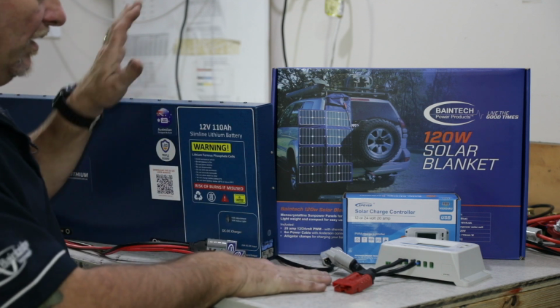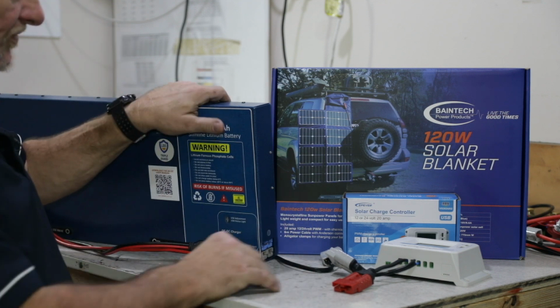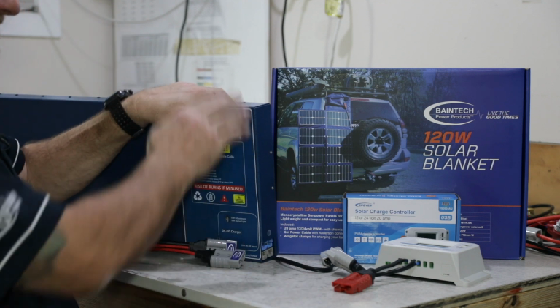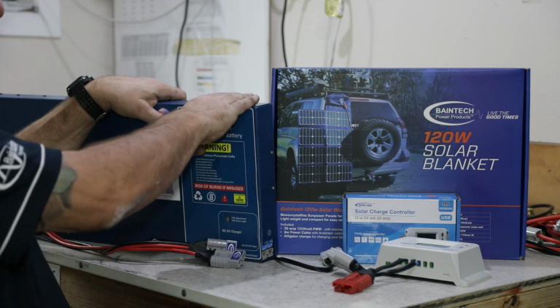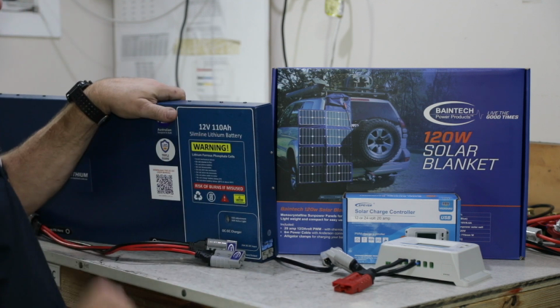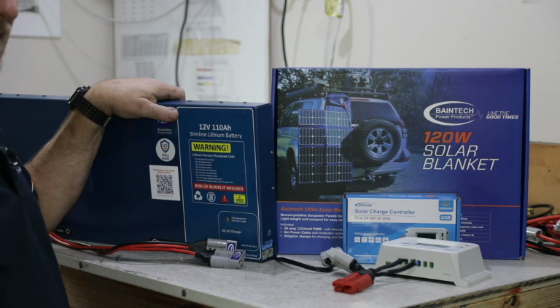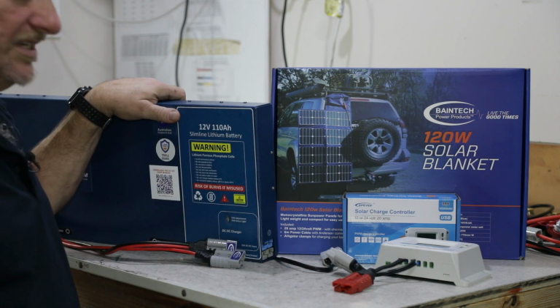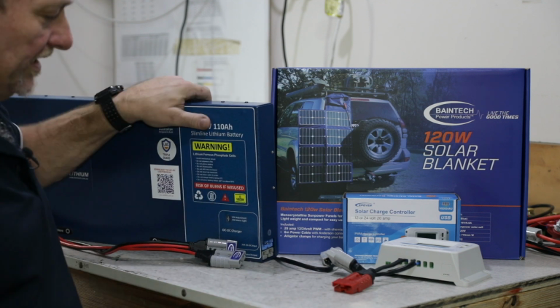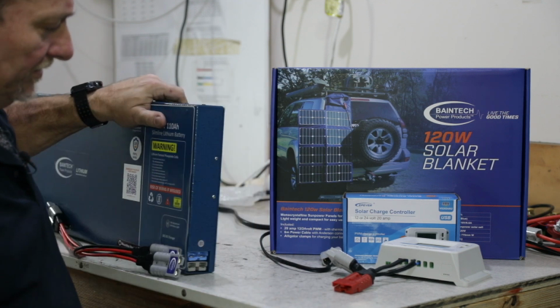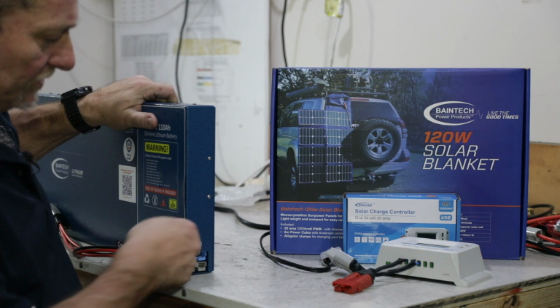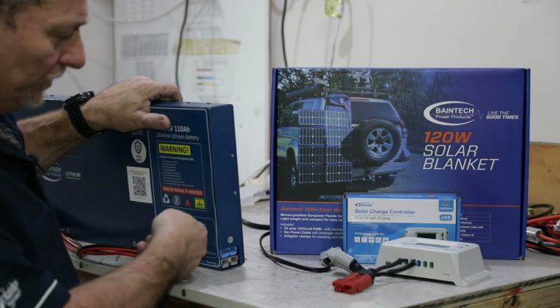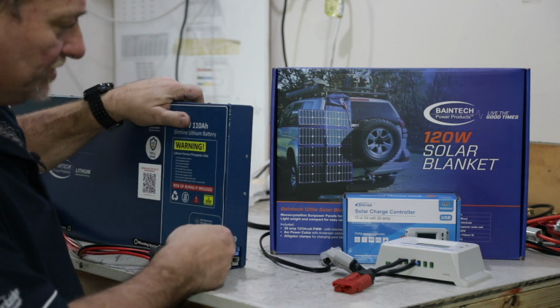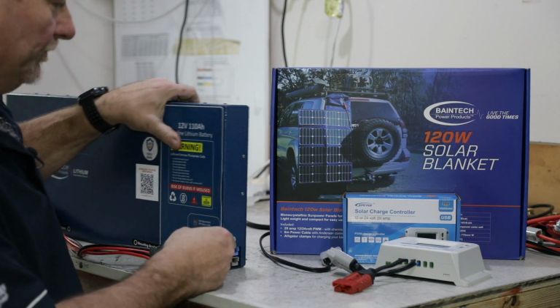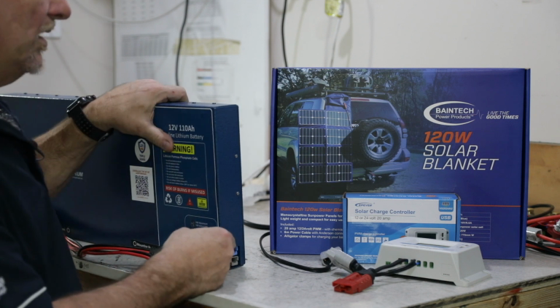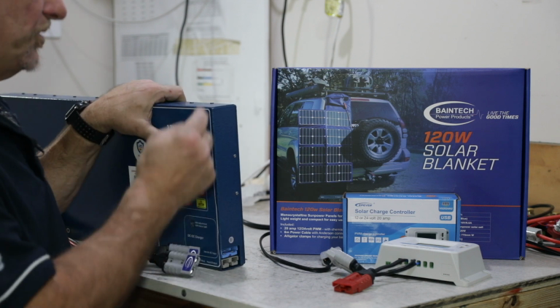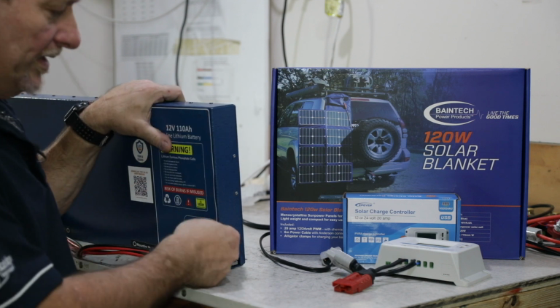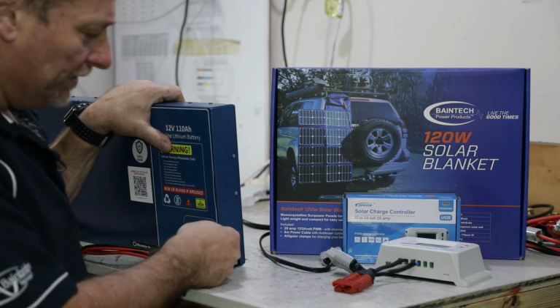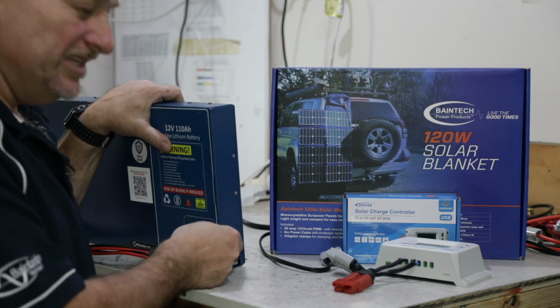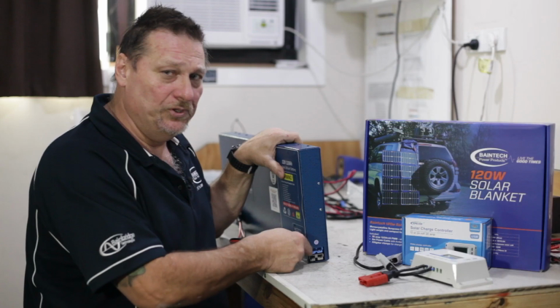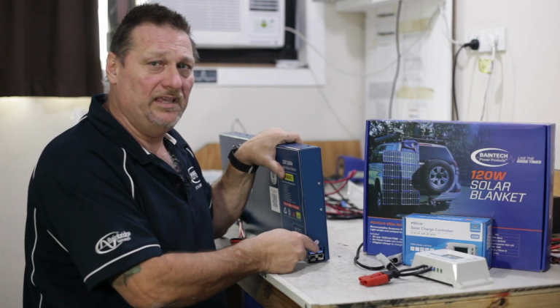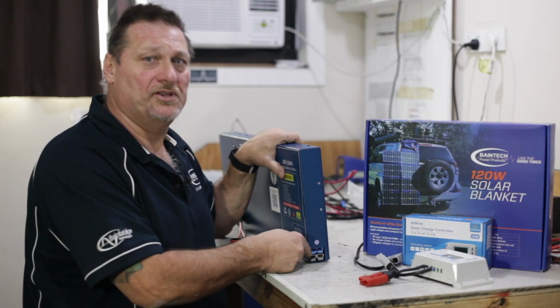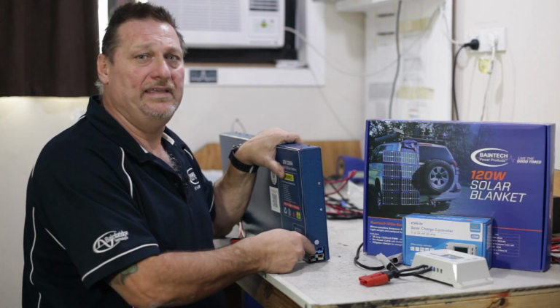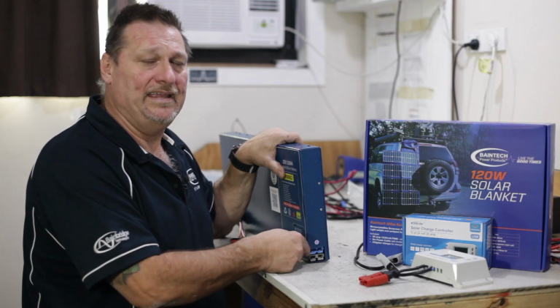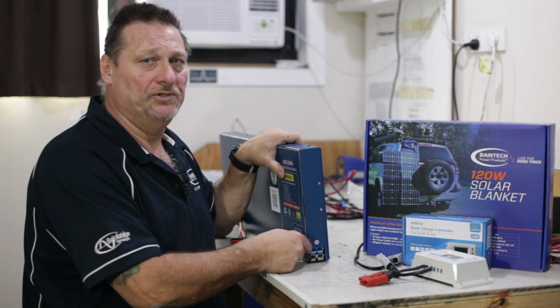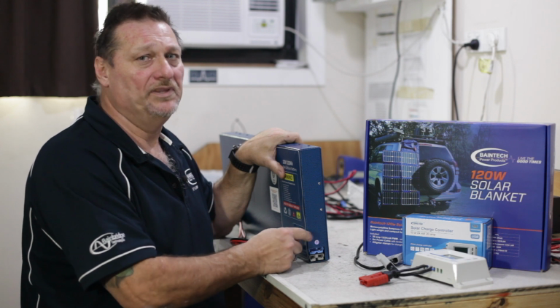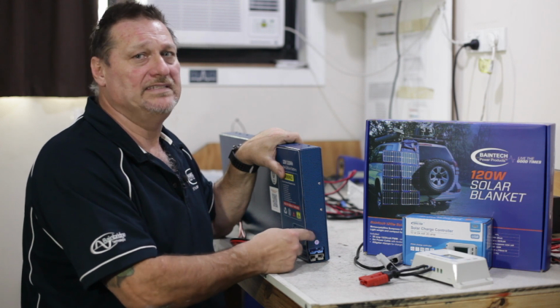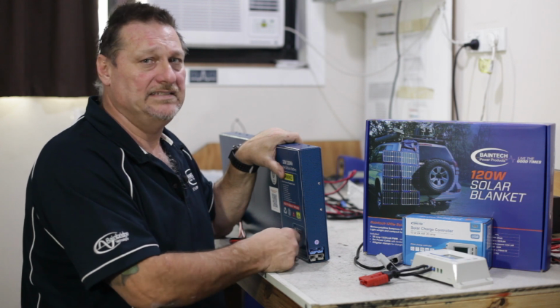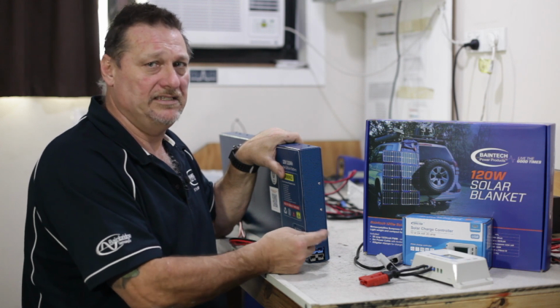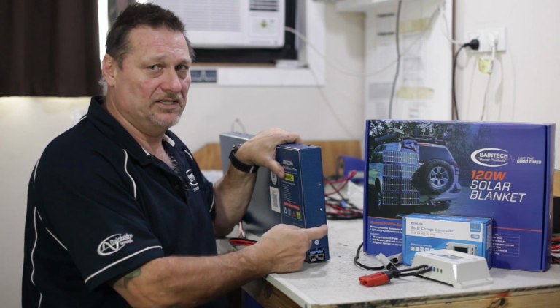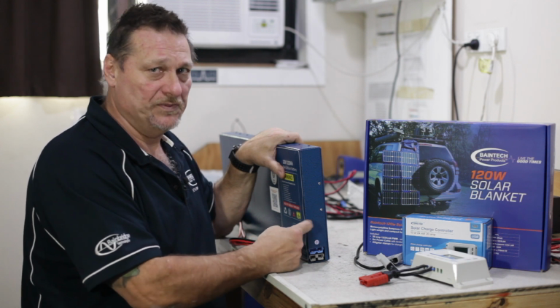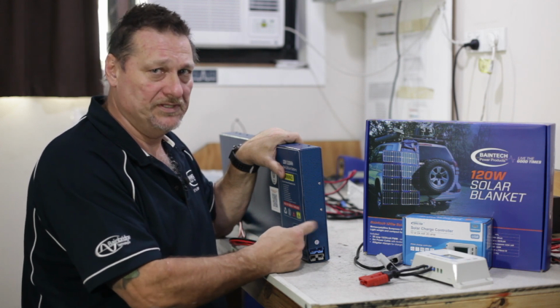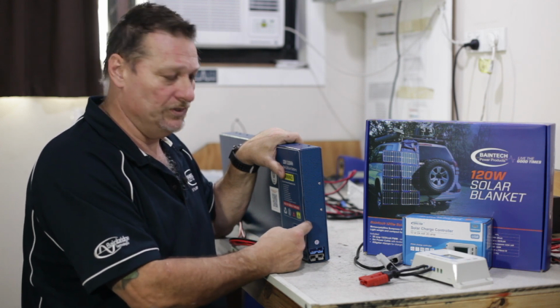For today's purposes, I've got the one here with the DC to DC, so it has the blue Anderson plug. The blue Anderson plug is purely and solely an input for the DC to DC charger that's built into this unit.